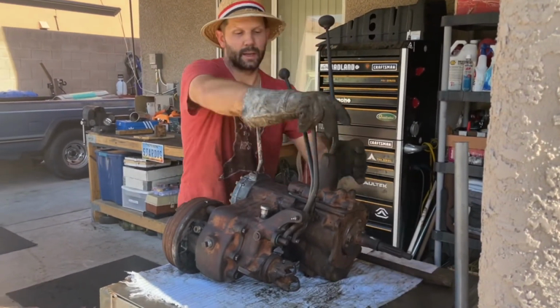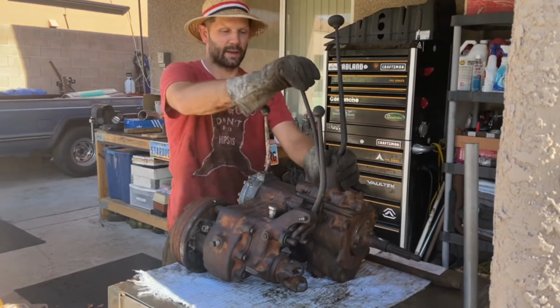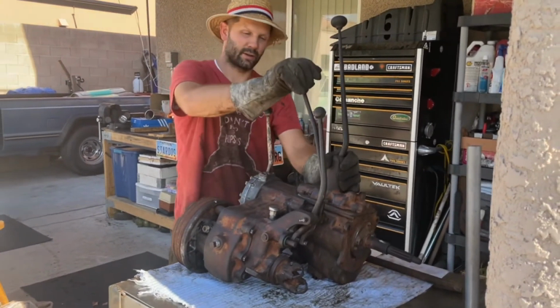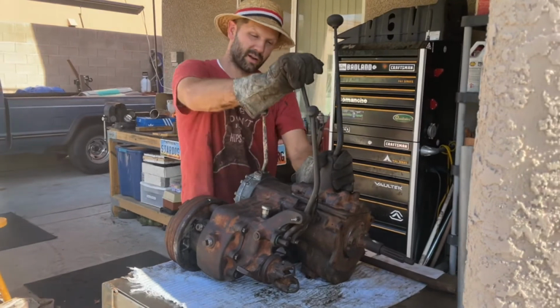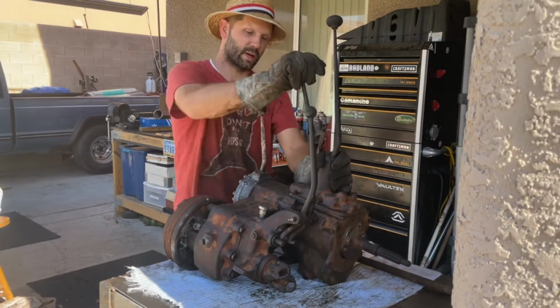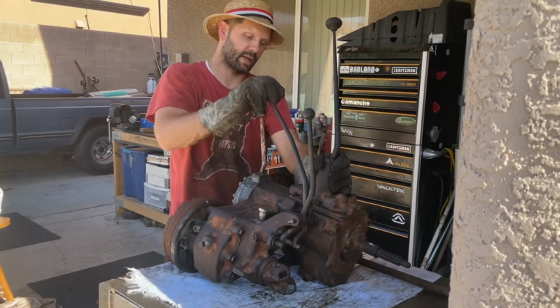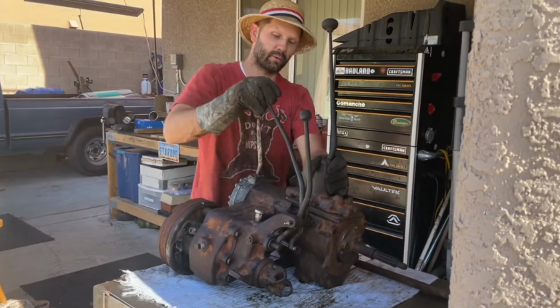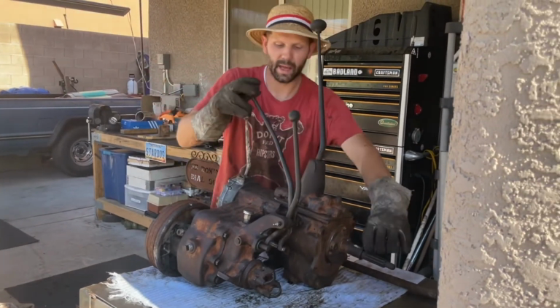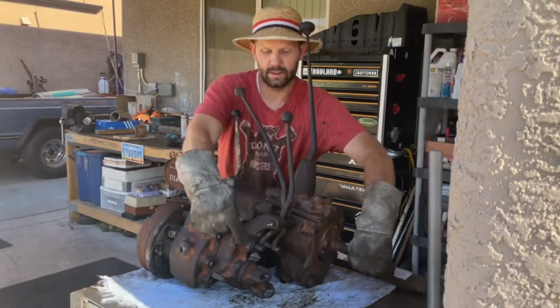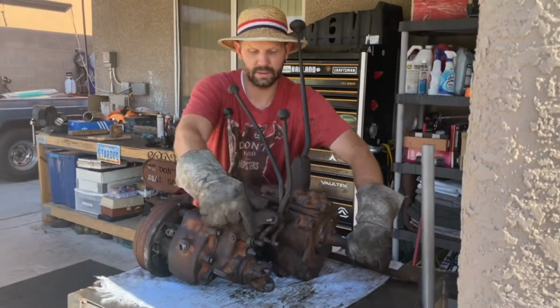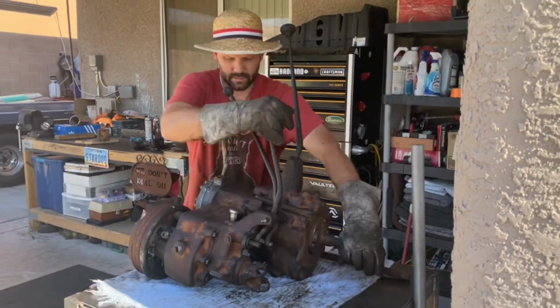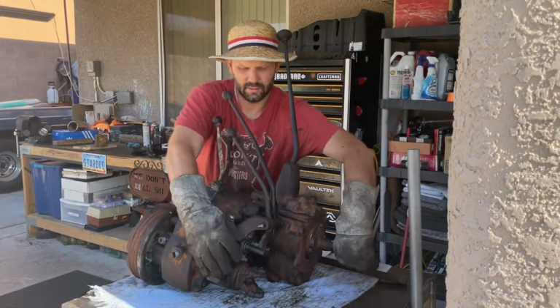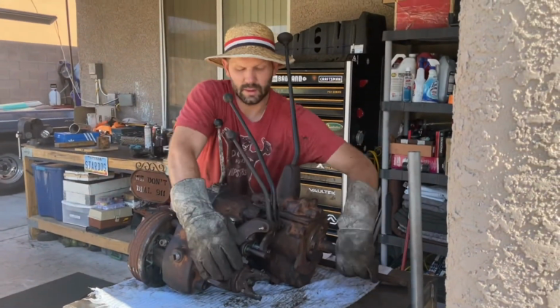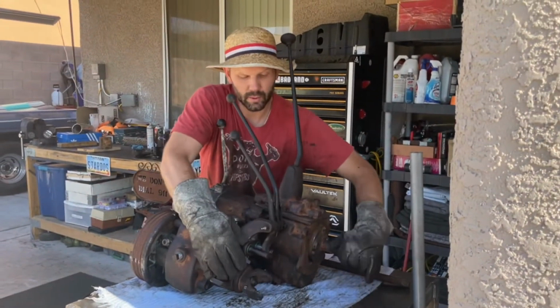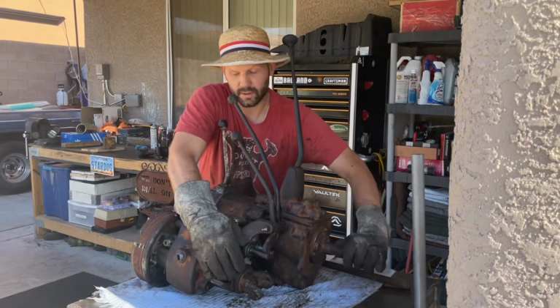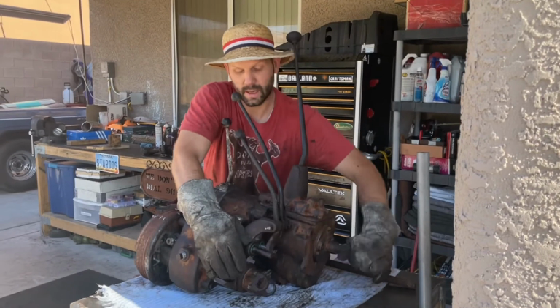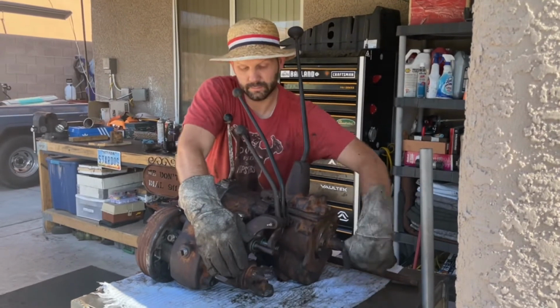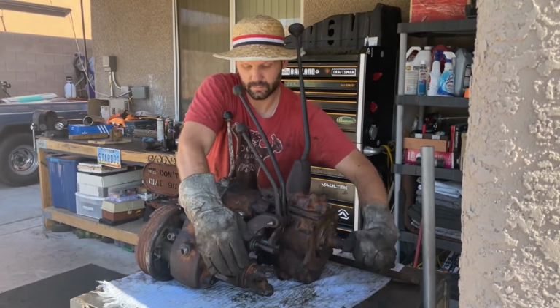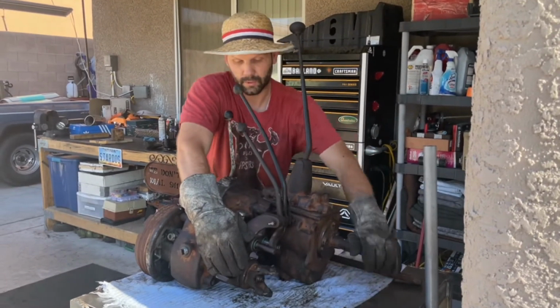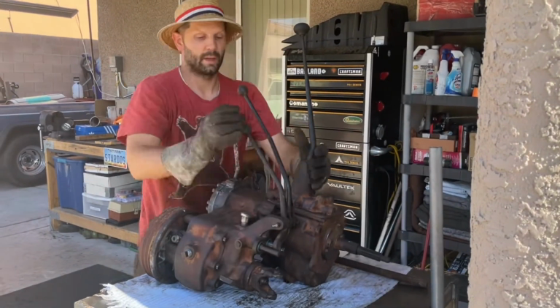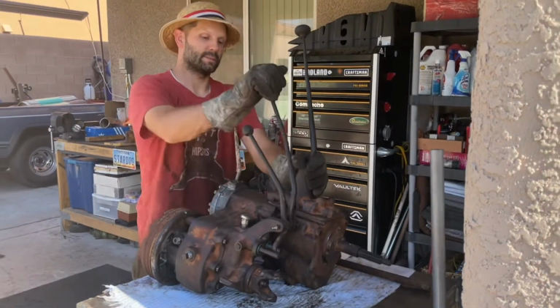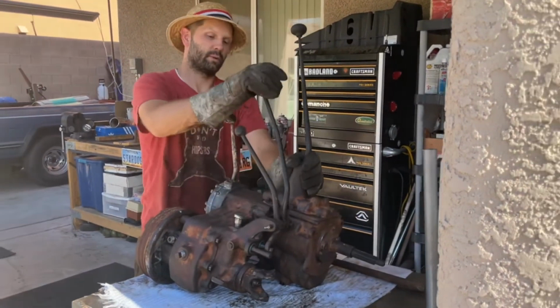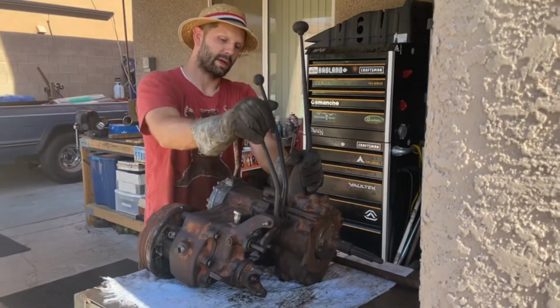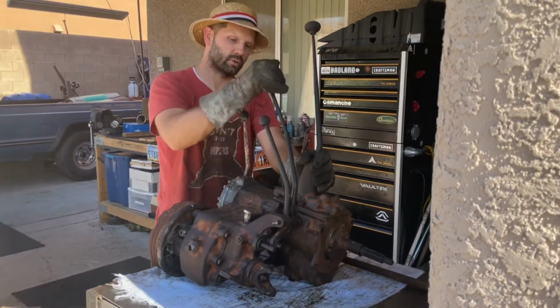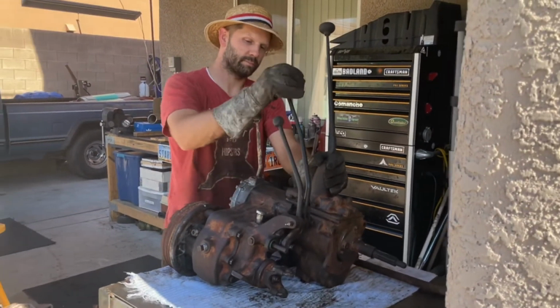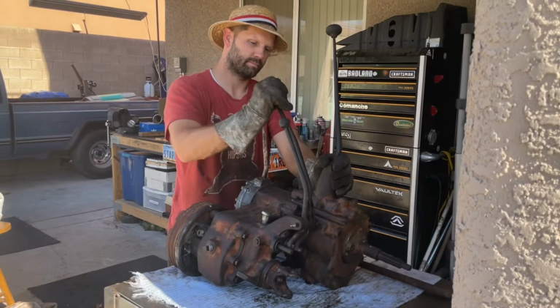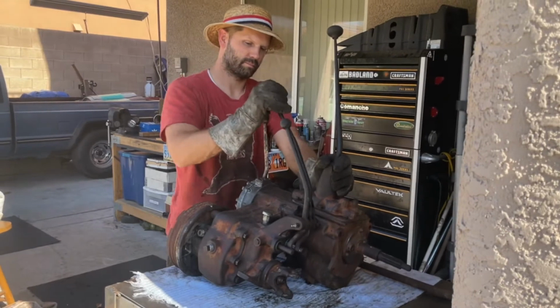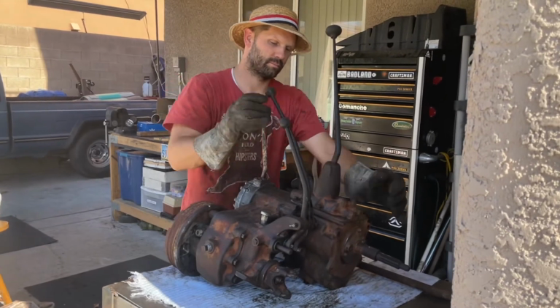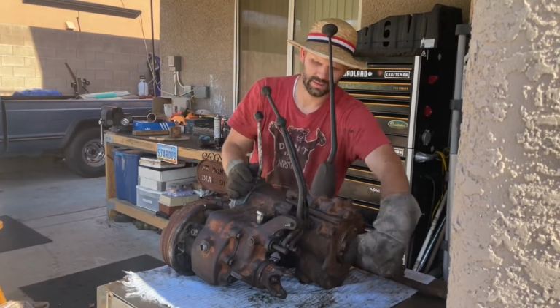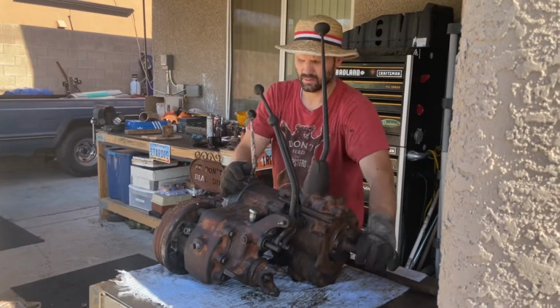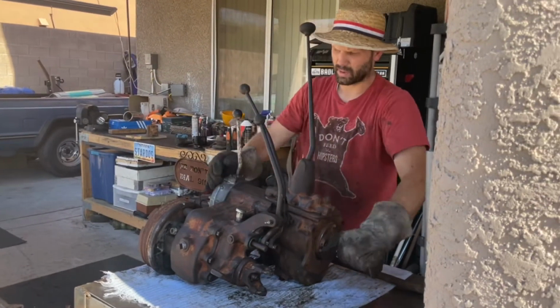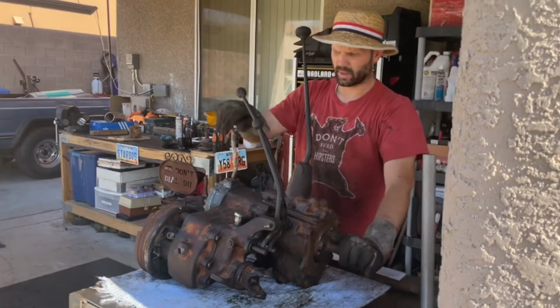If I turn on the transfer case by pulling back, now it moves this — it goes to the front axle. Putting this one back in neutral now, no power is going that way.